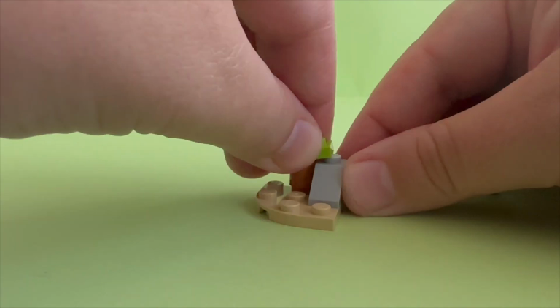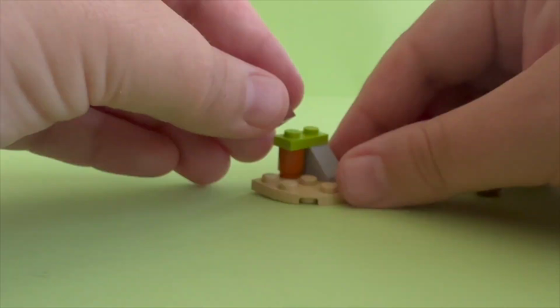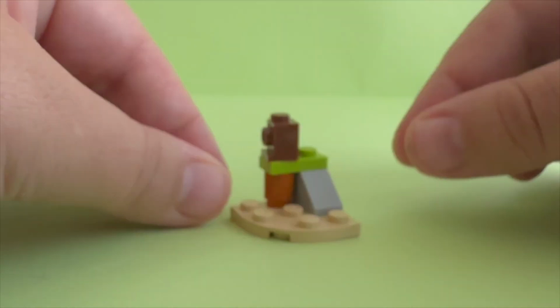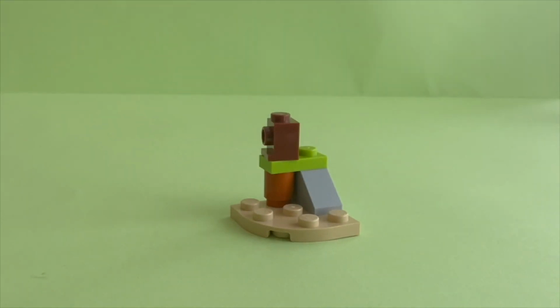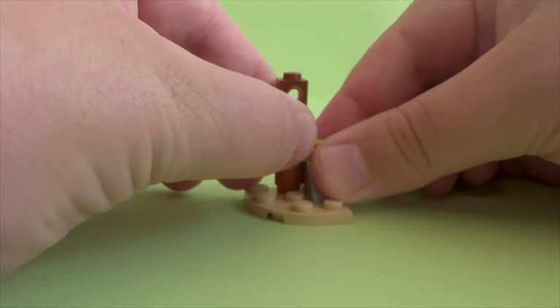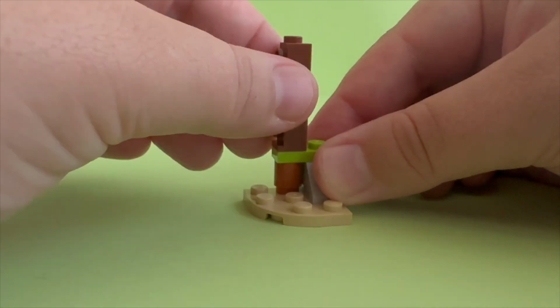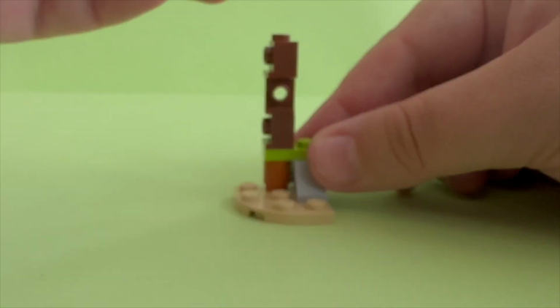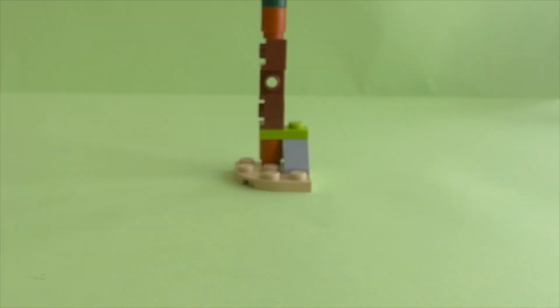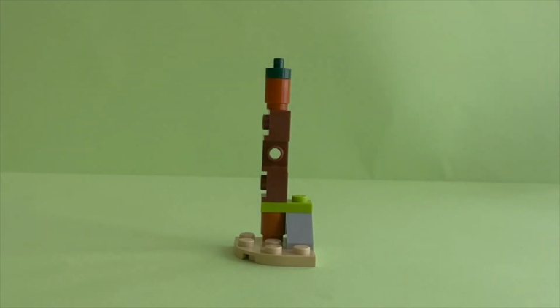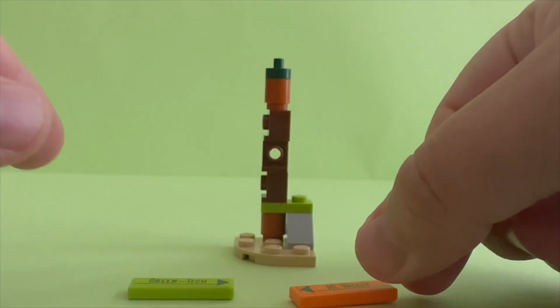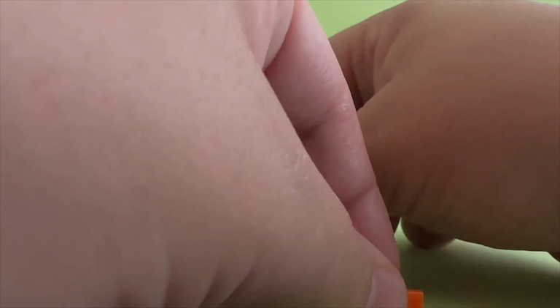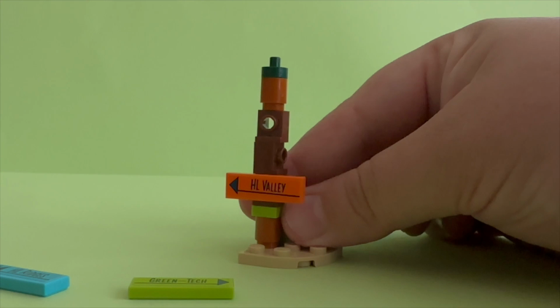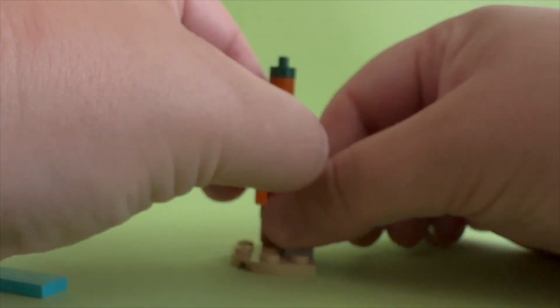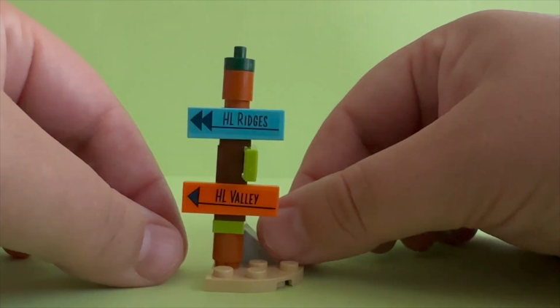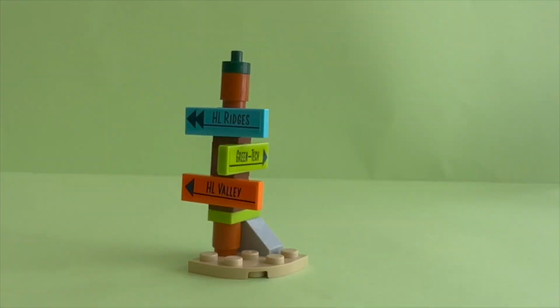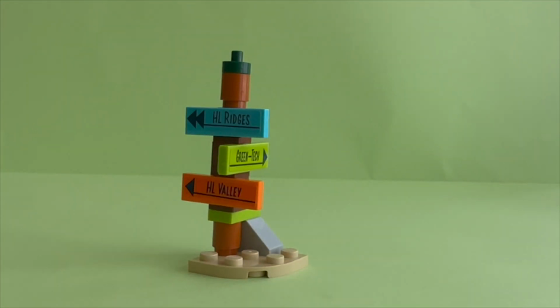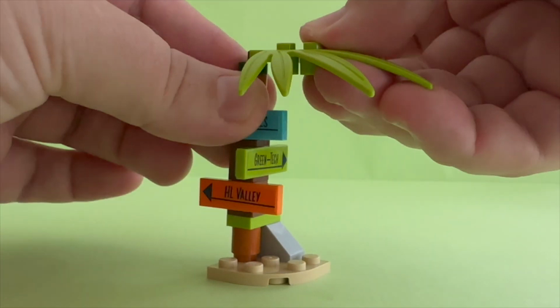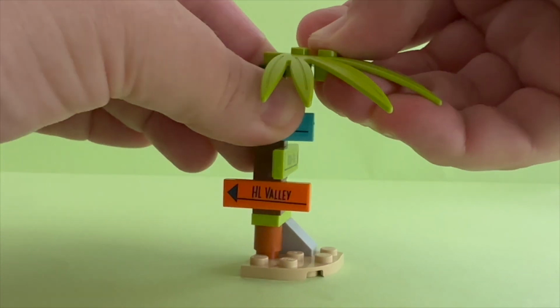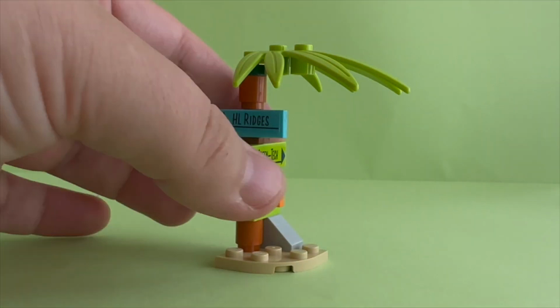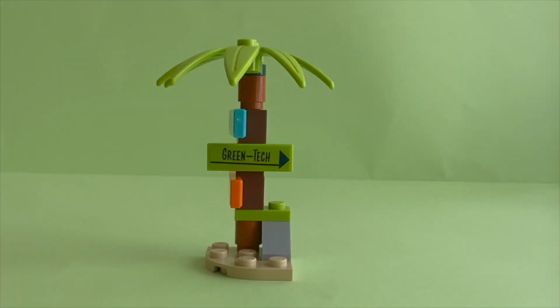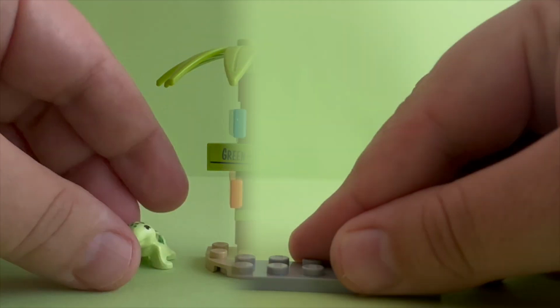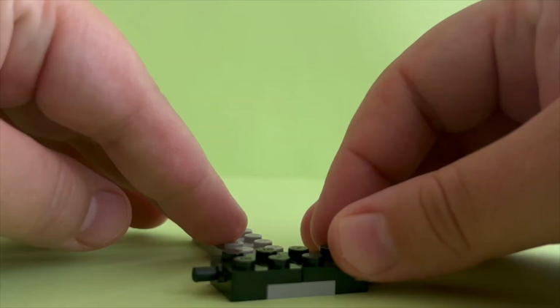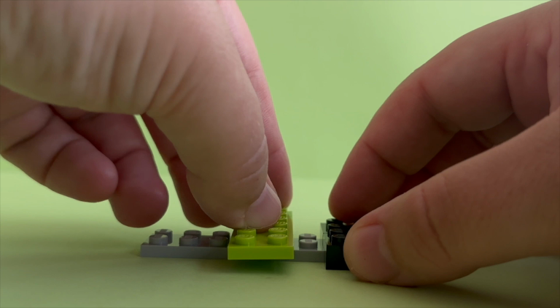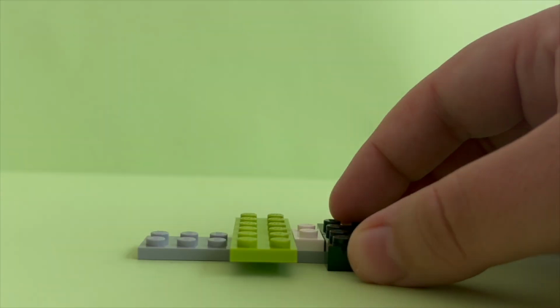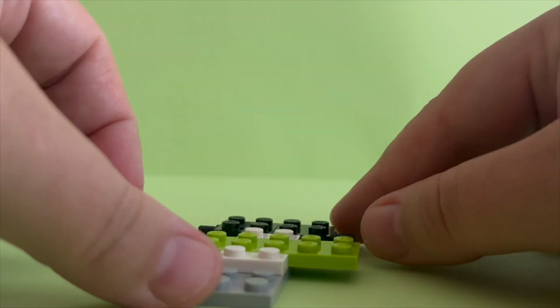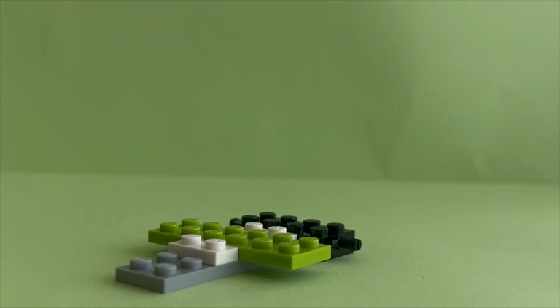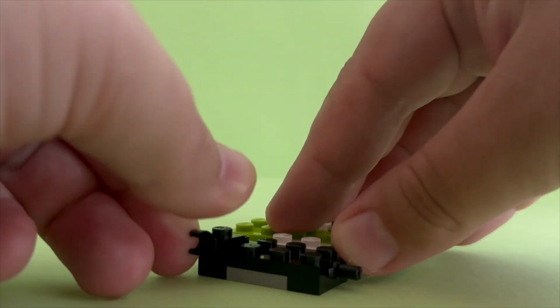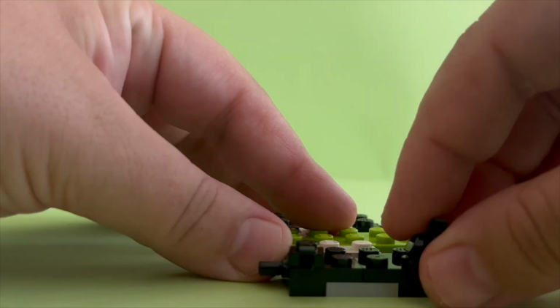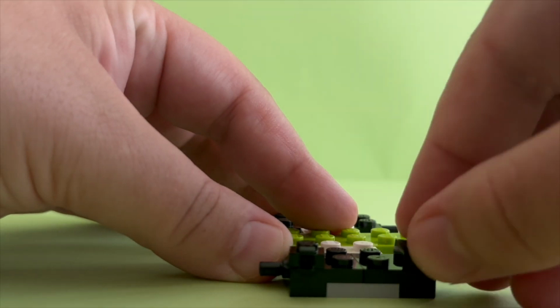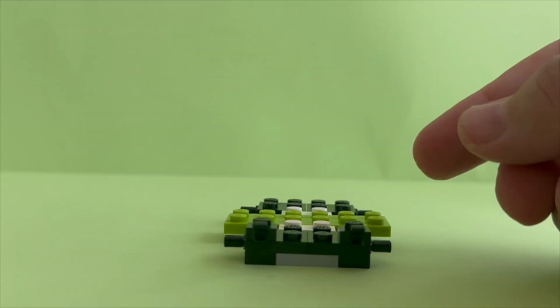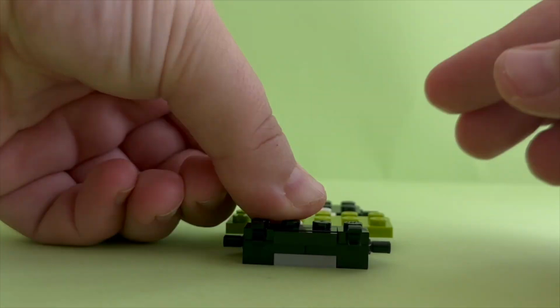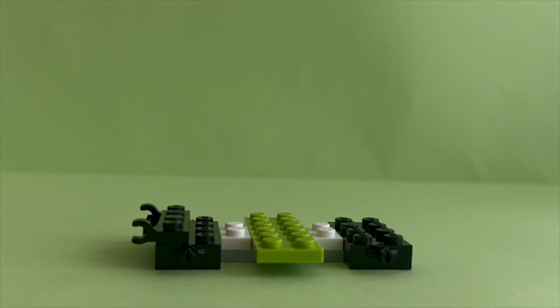Let's start building. First I am building what is going to be a palm tree with 3 different direction signs. Next I am moving on to building the beach car. All of this comes in the first bag.